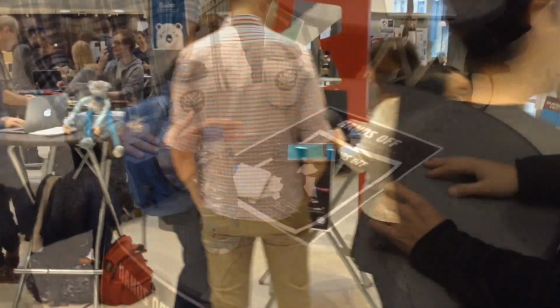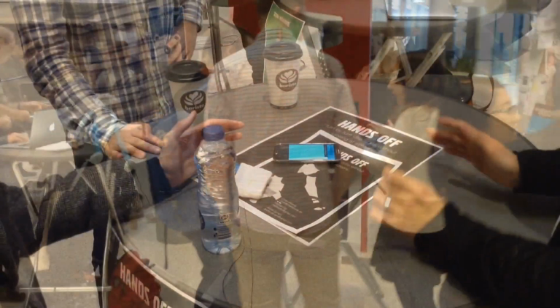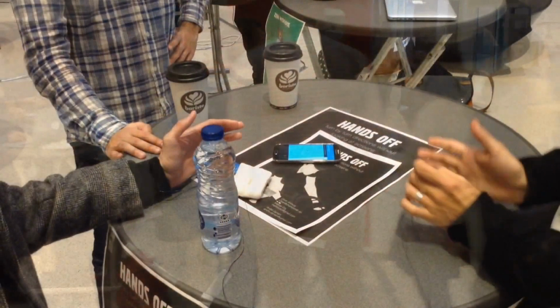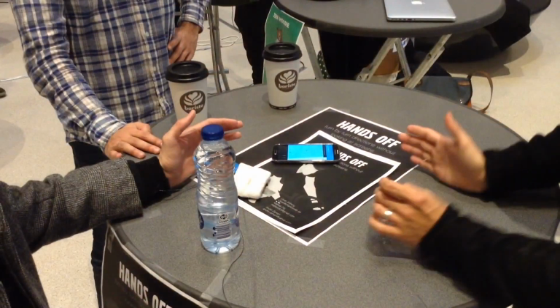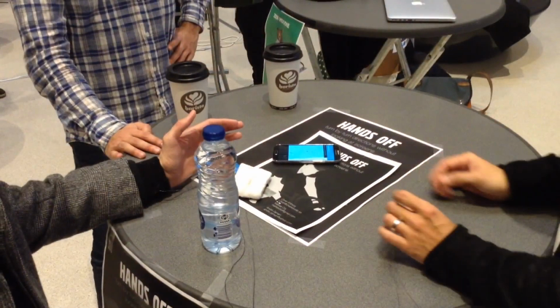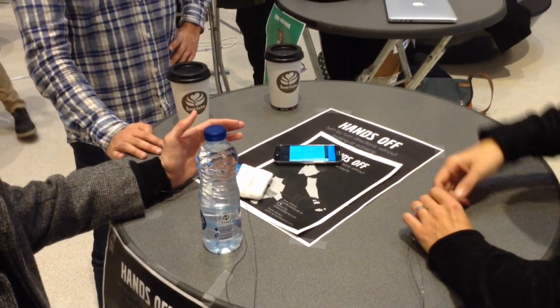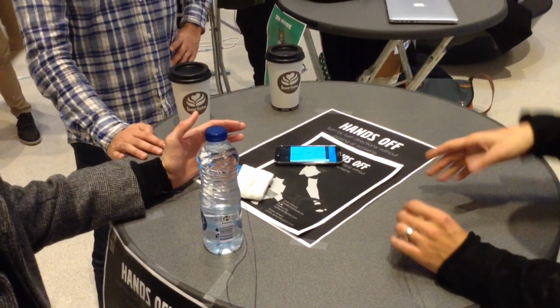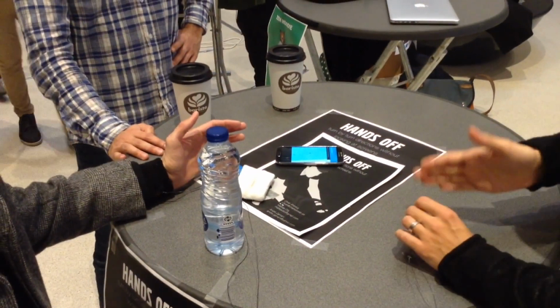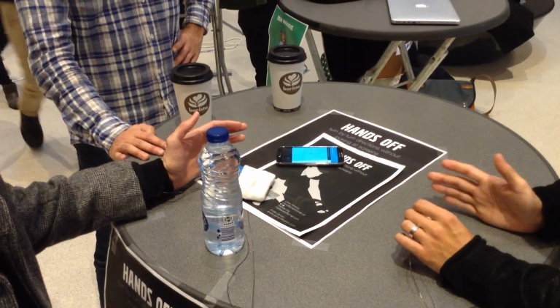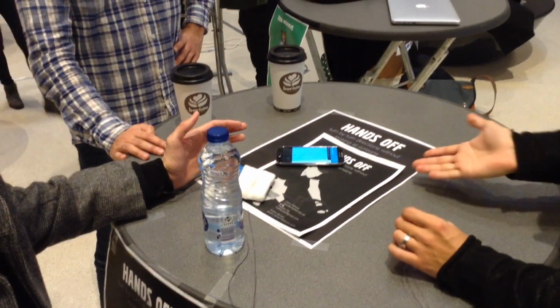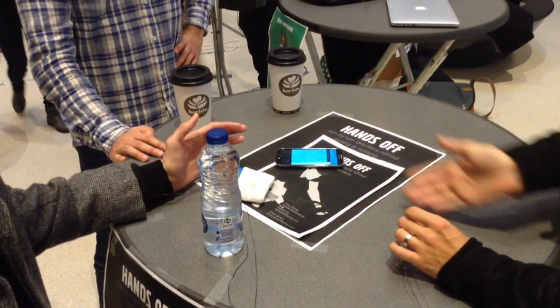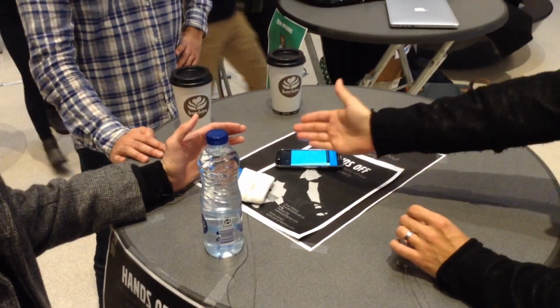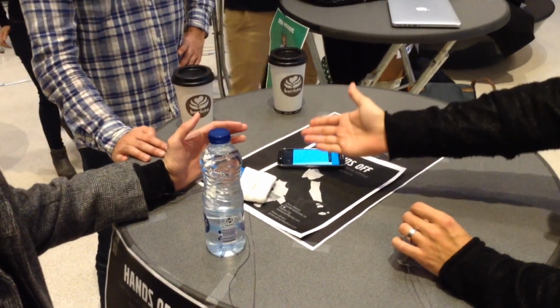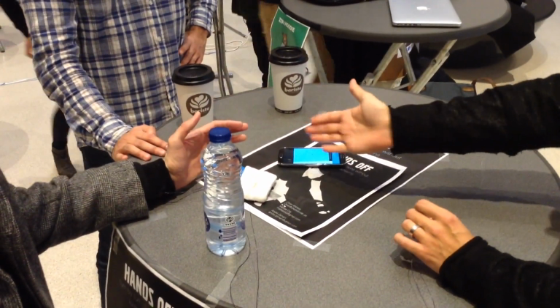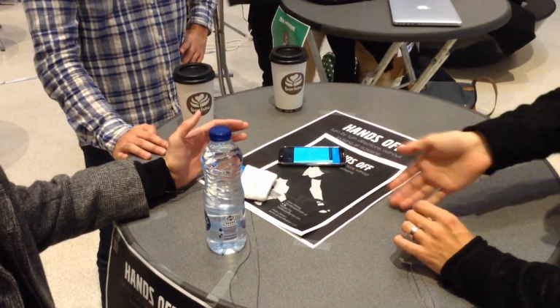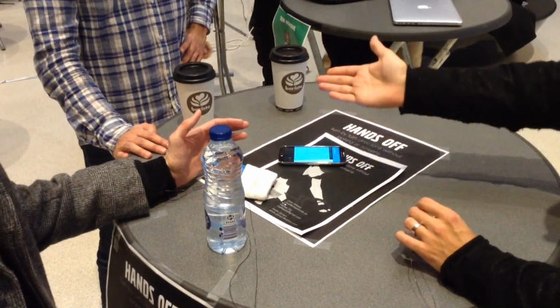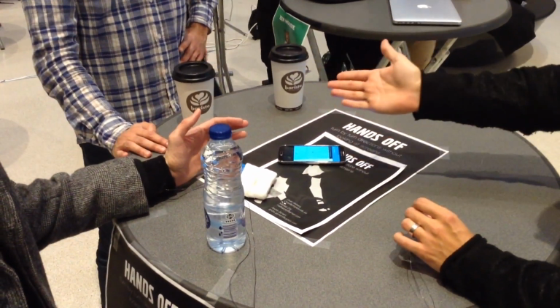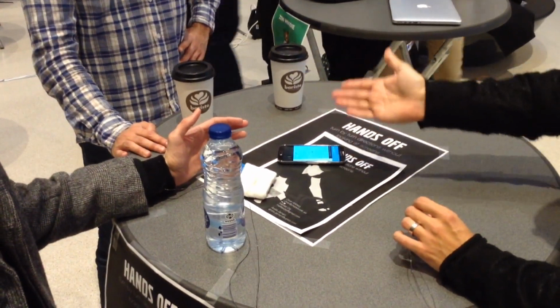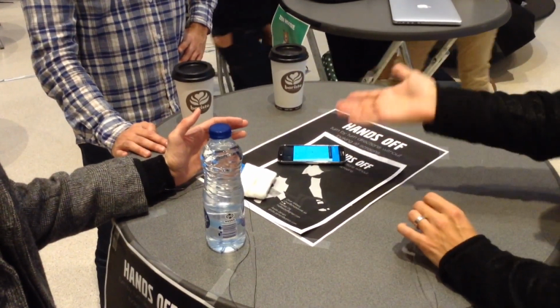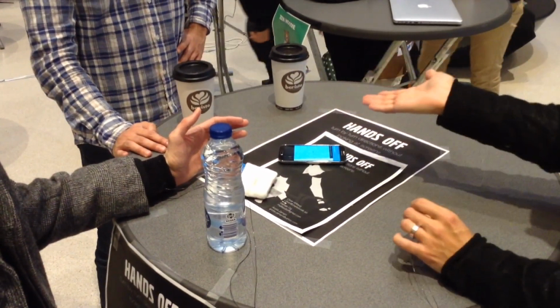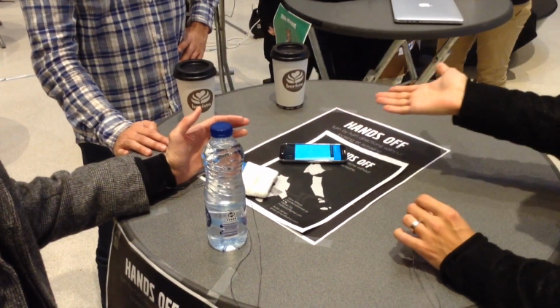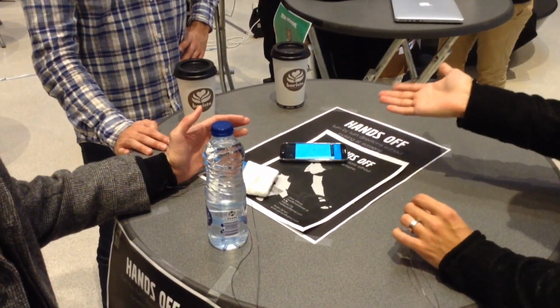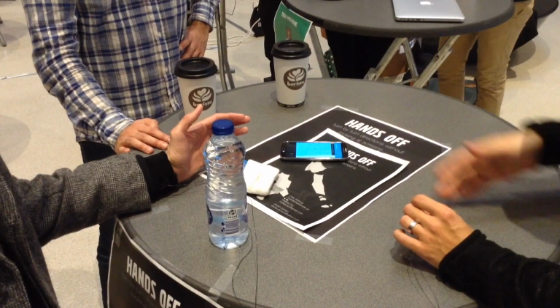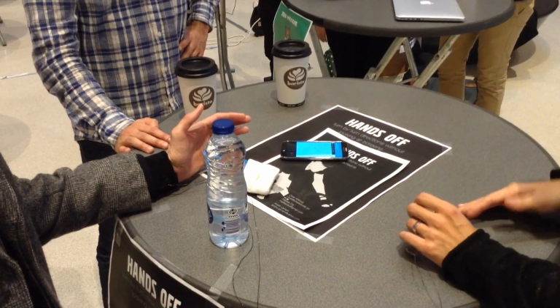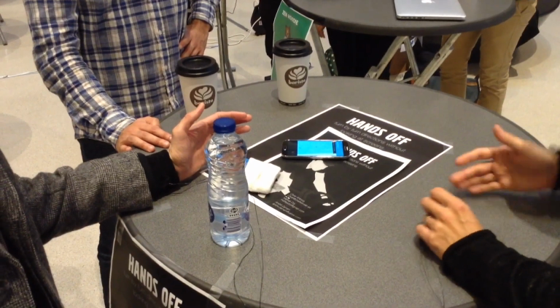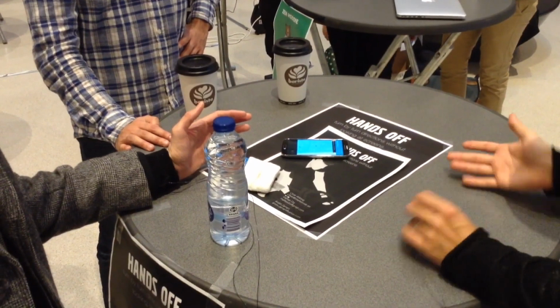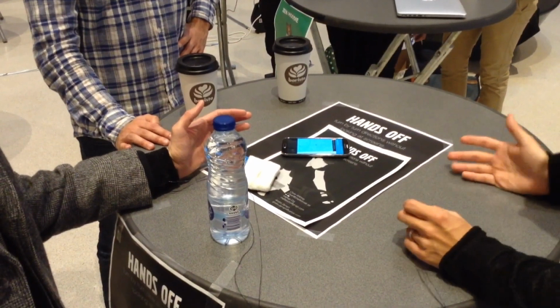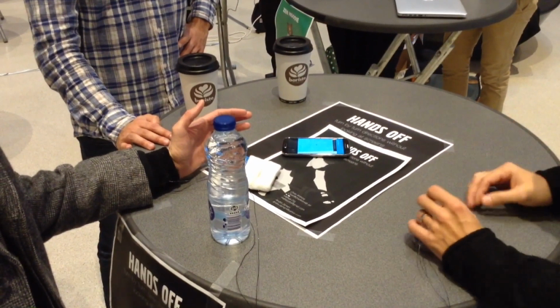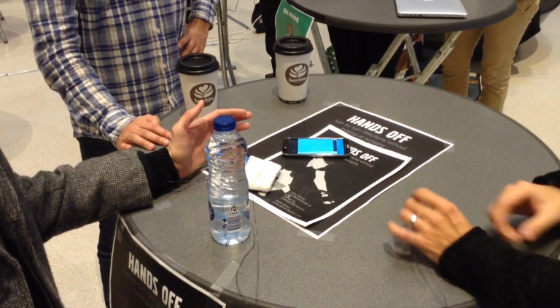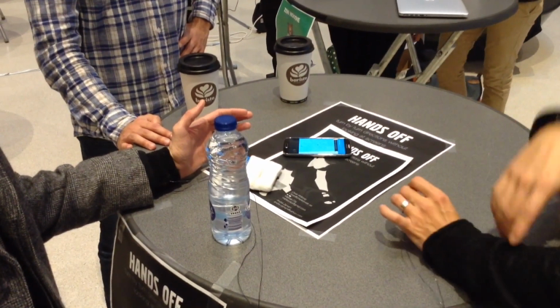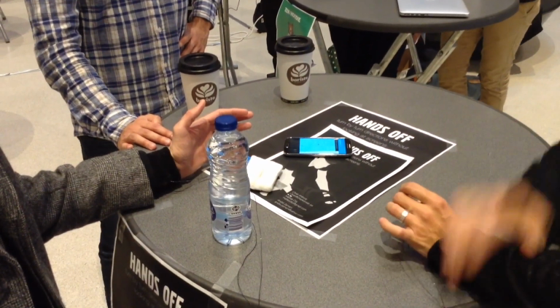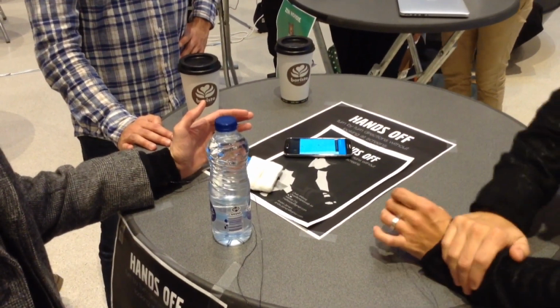If you come to a crossroads, you either go straight ahead and it won't tell you anything. If you're going to the left, it will vibrate on your left arm.